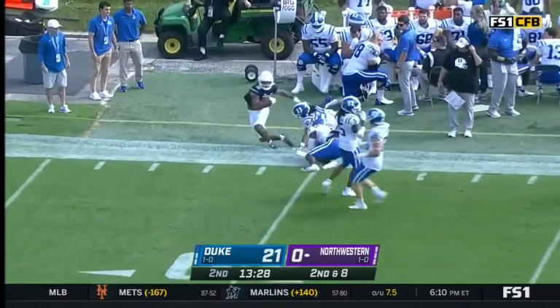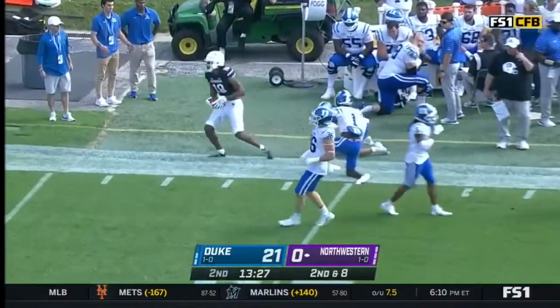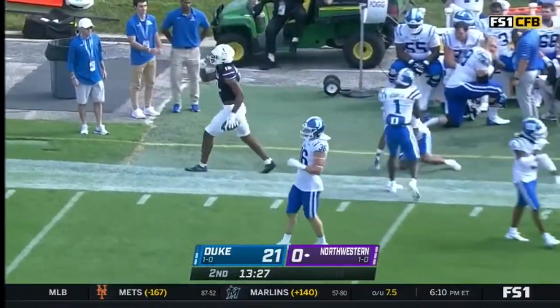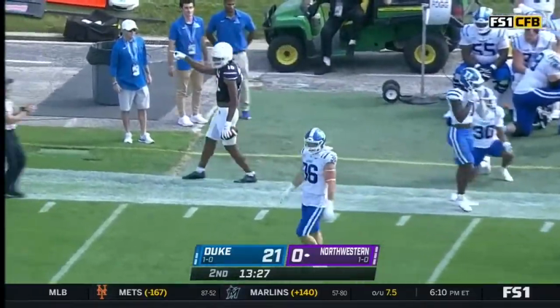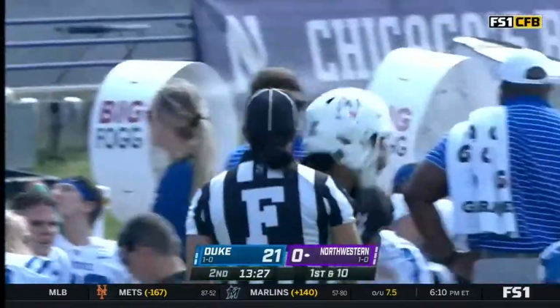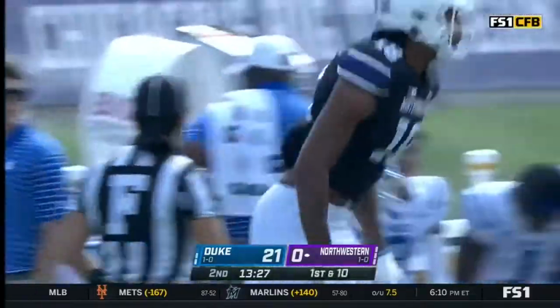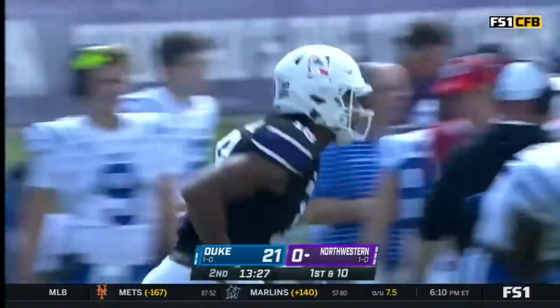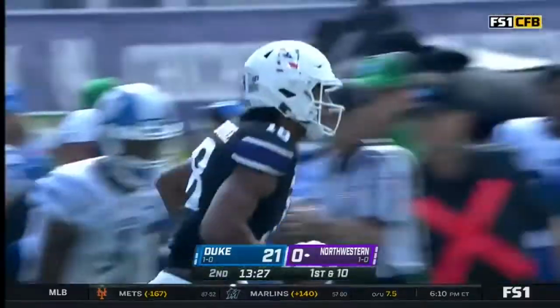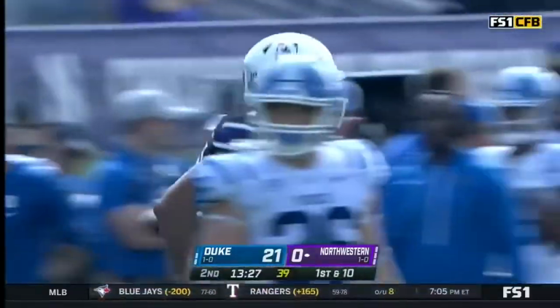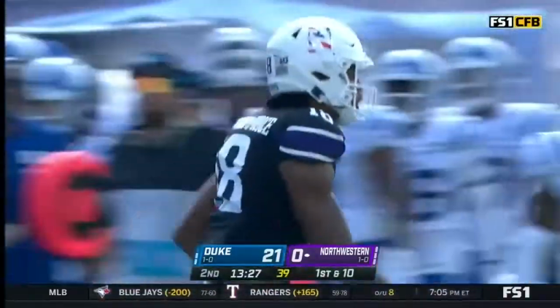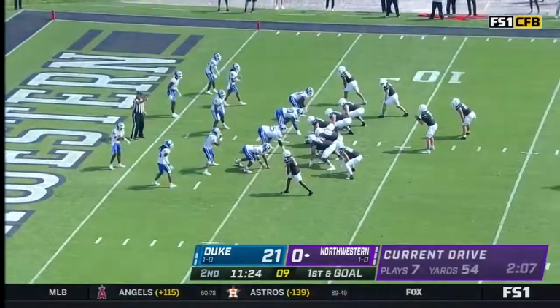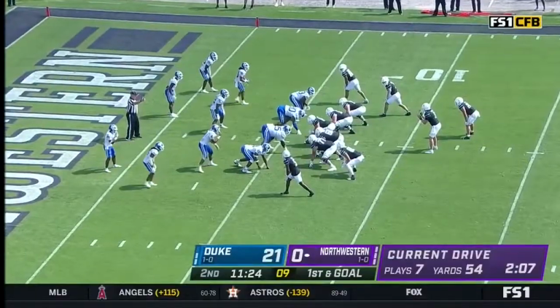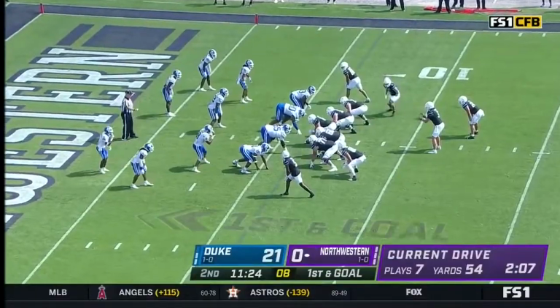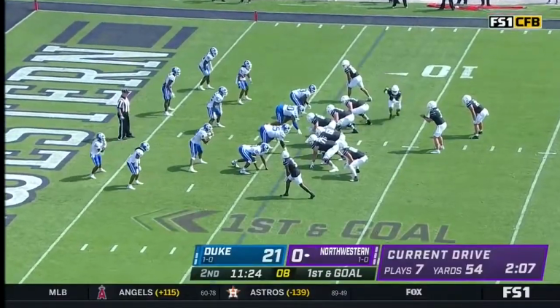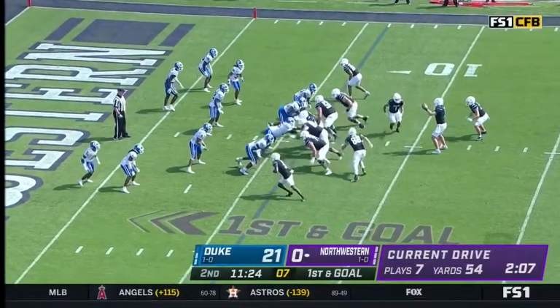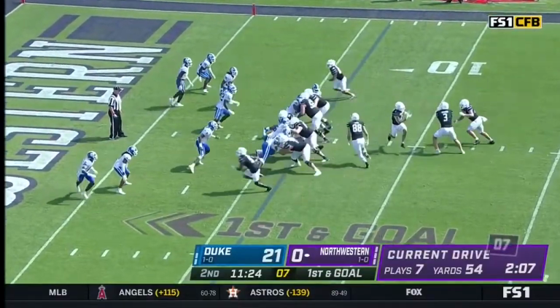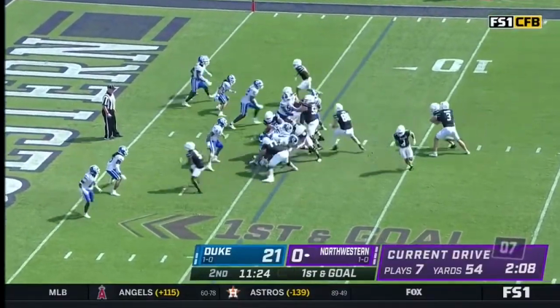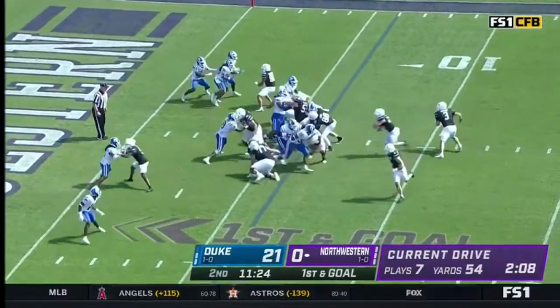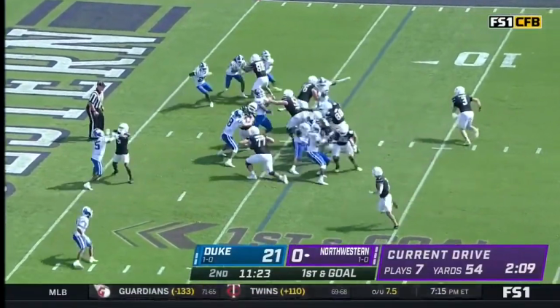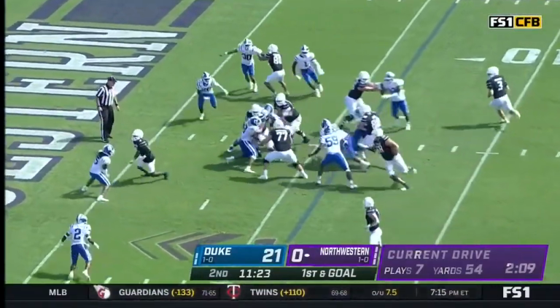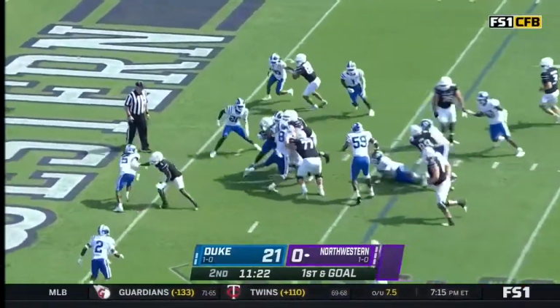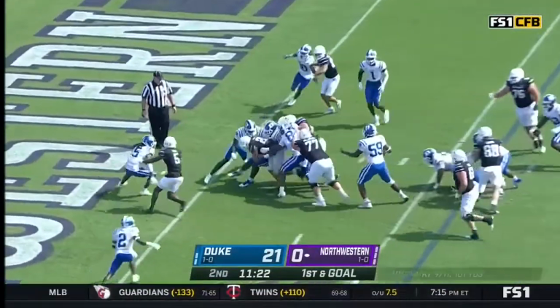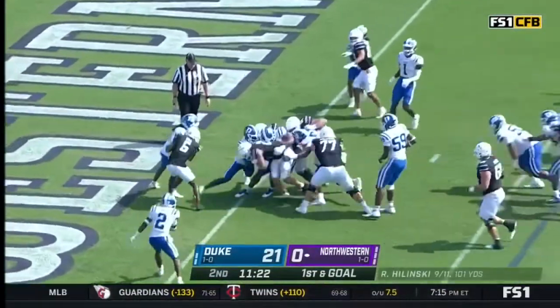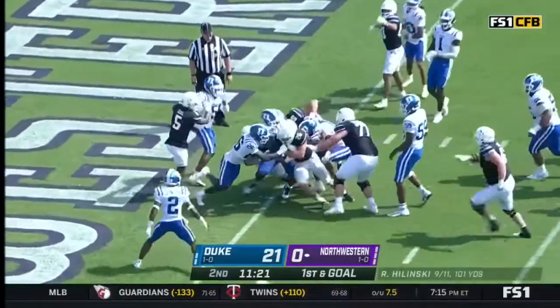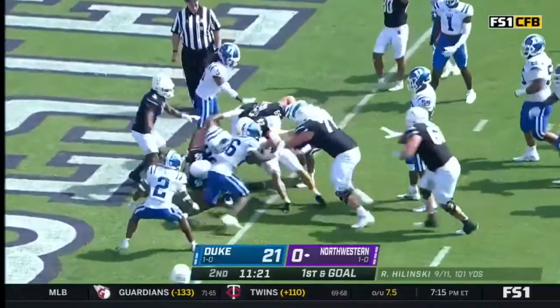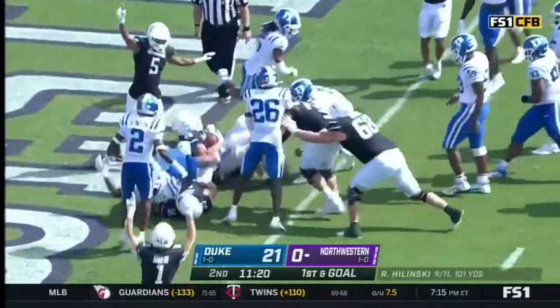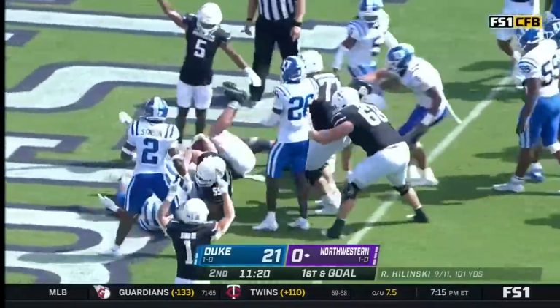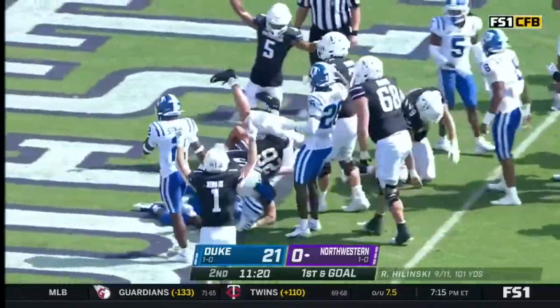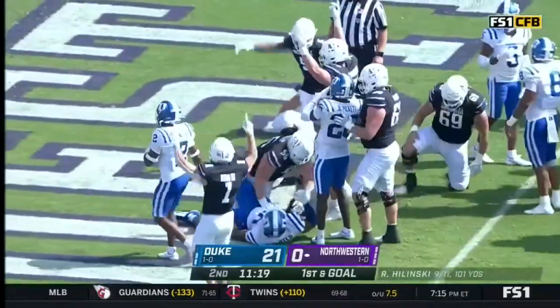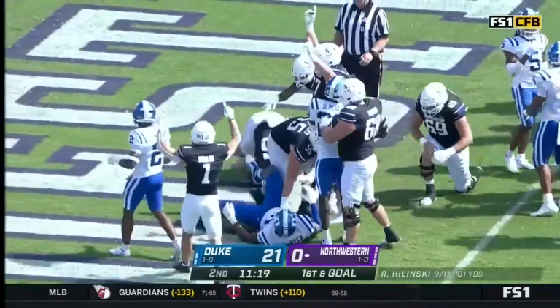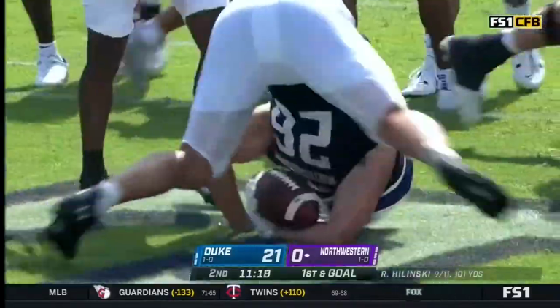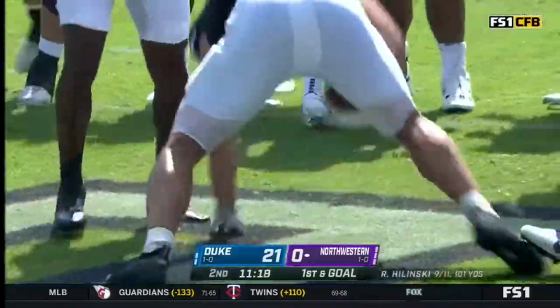Jensen, Hooper, price — a first down for Northwestern! Hall in the backfield. Hall's got it right up the gut — Evan Hall, touchdown Northwestern!